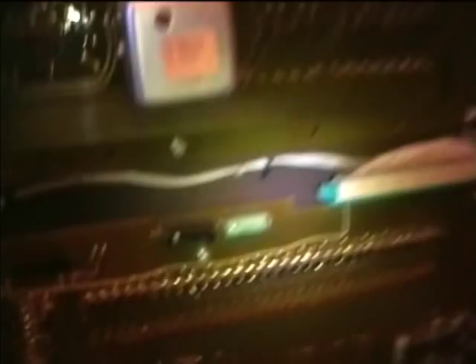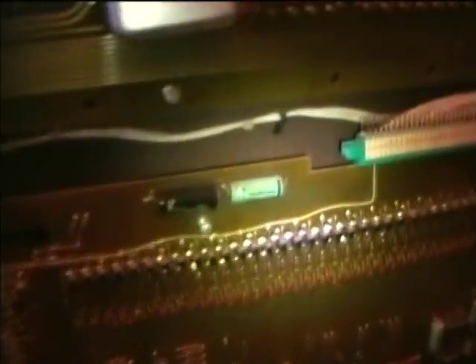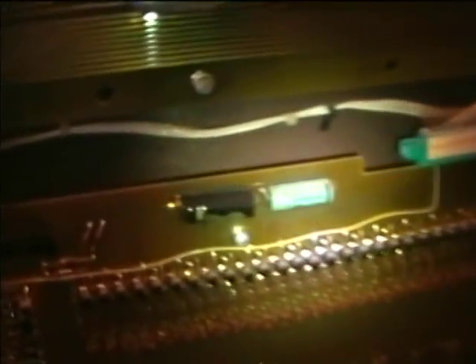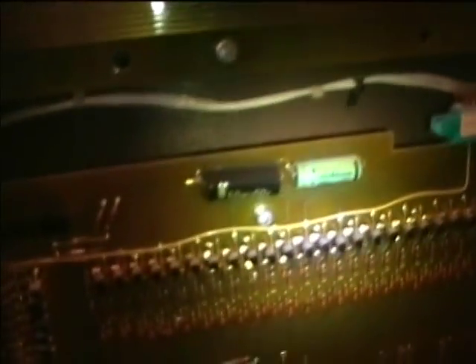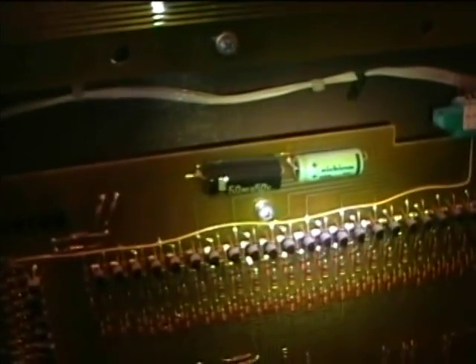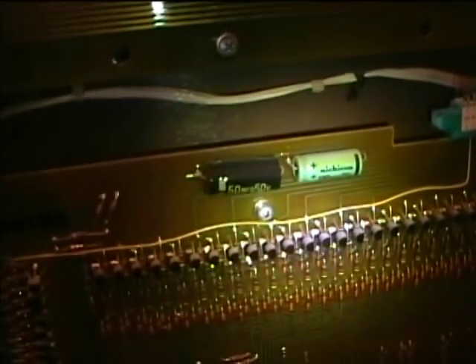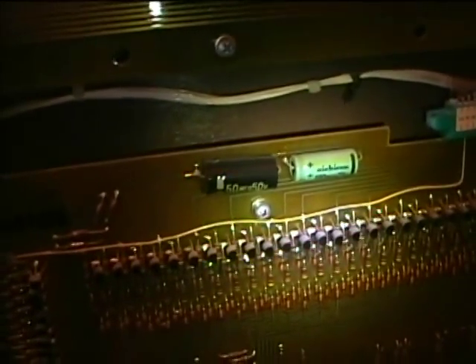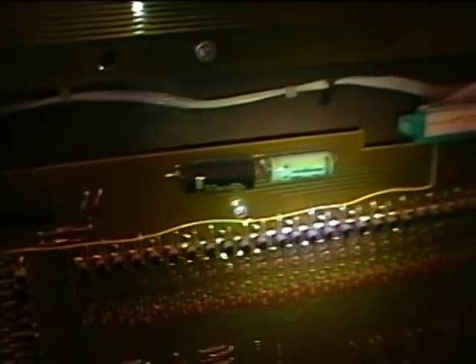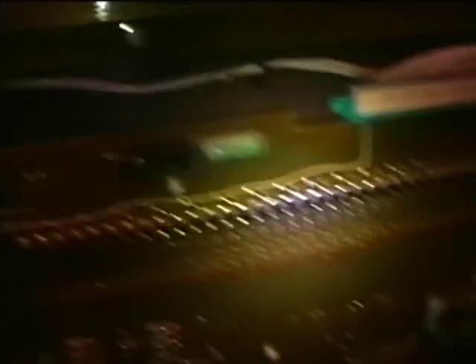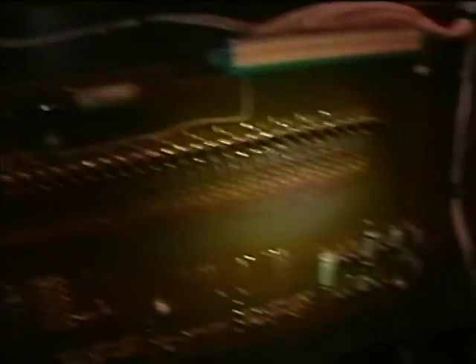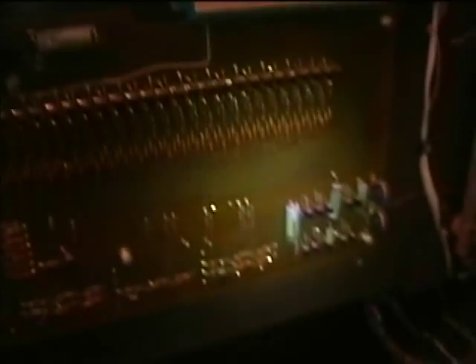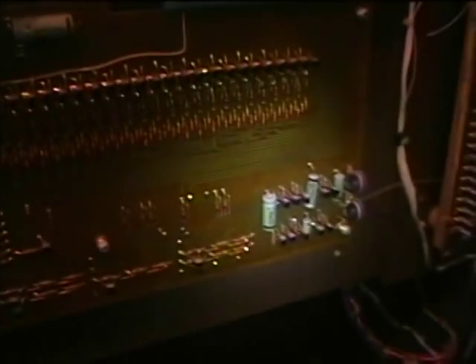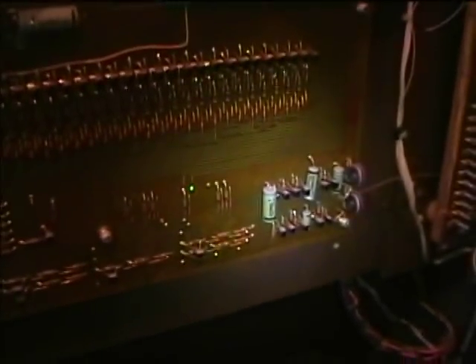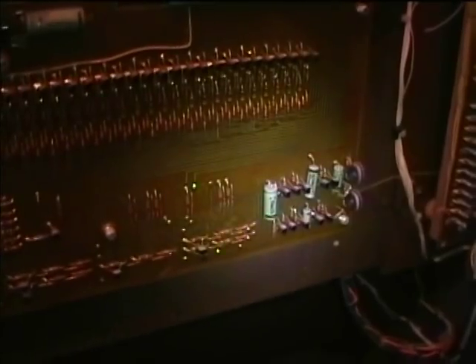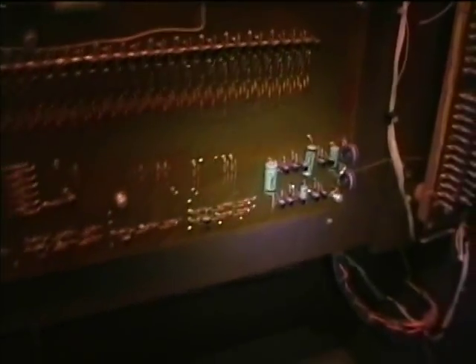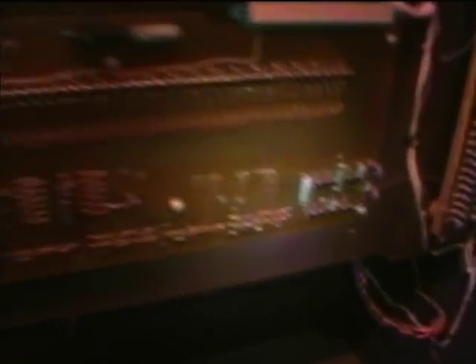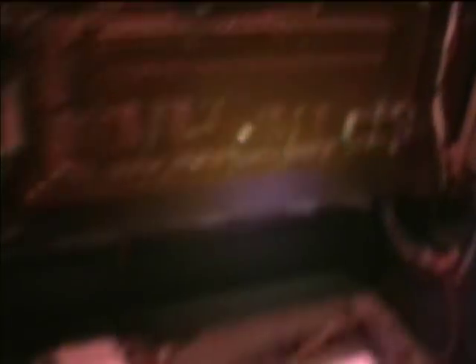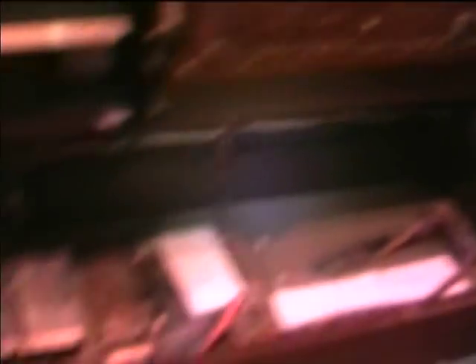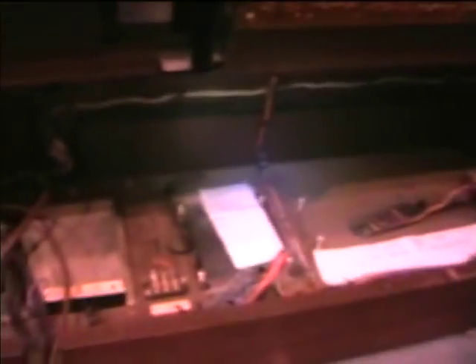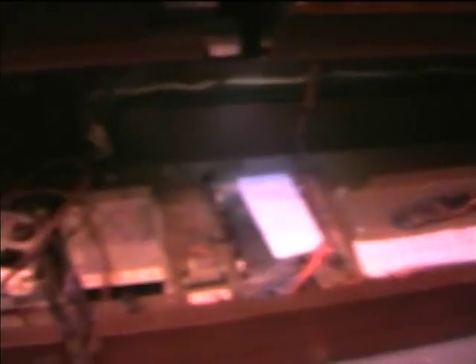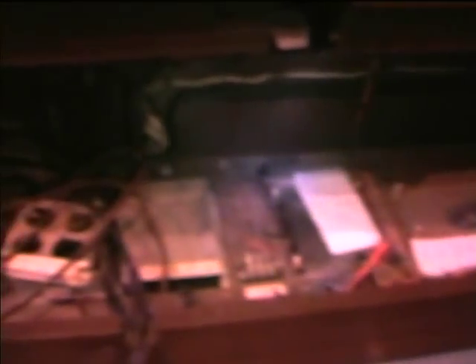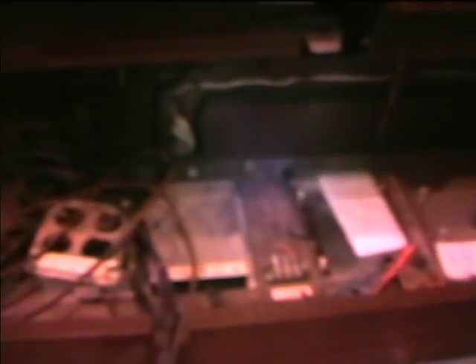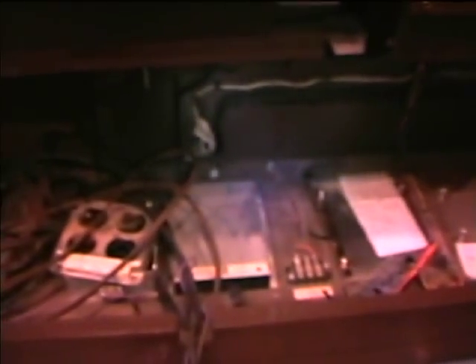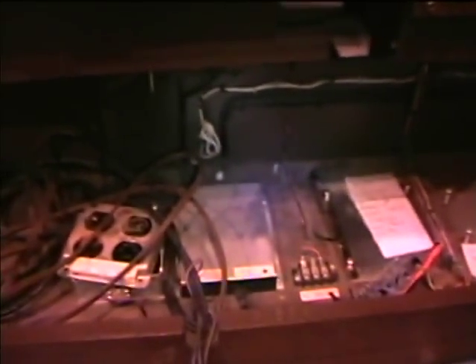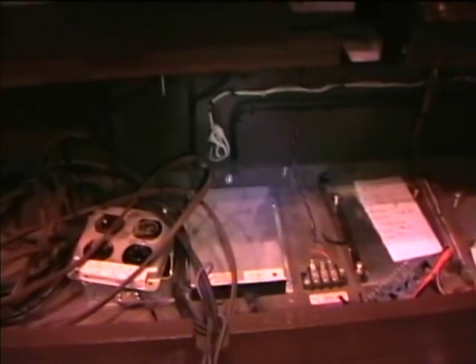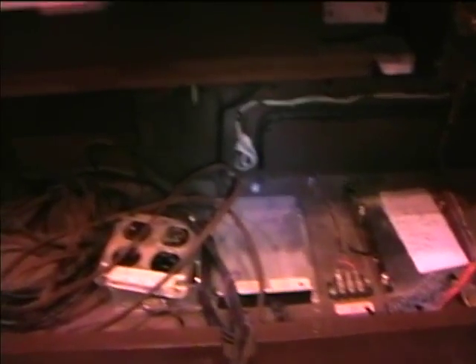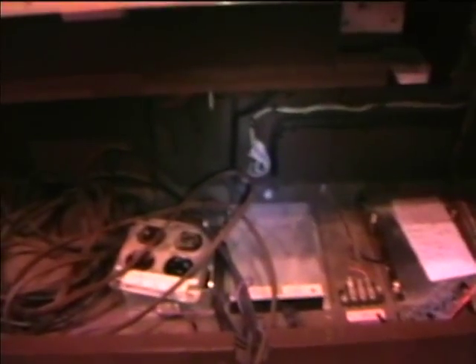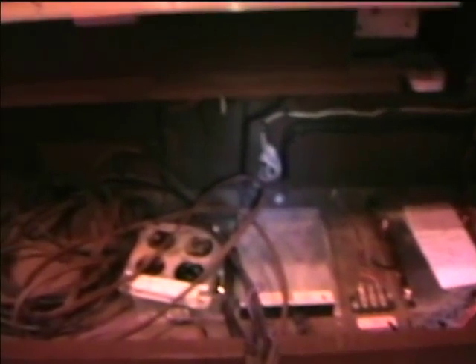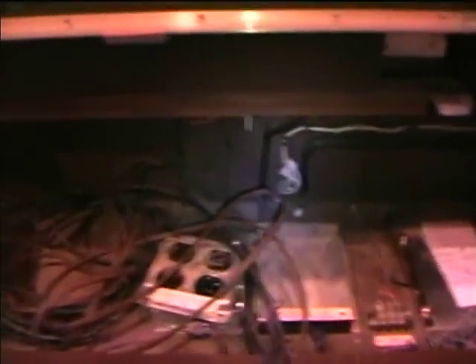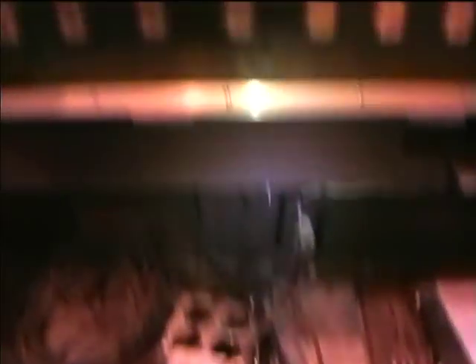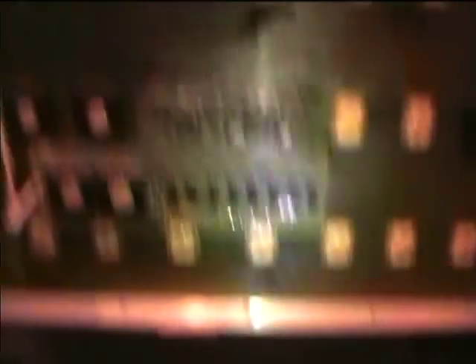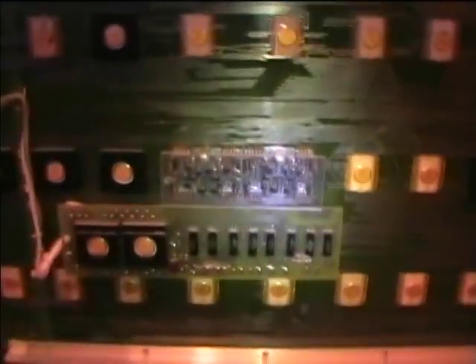I think these are 1971 vintage capacitors, so I'm going to replace all the electrolytics in this thing. I was having problems this morning with it sounding out of tune, so I'm going to replace them.